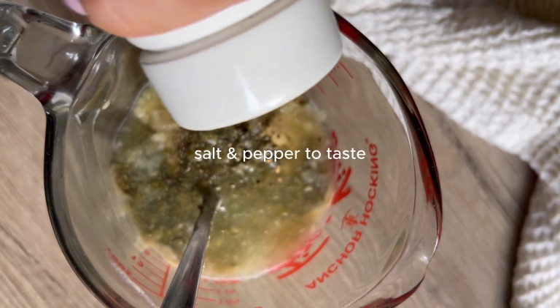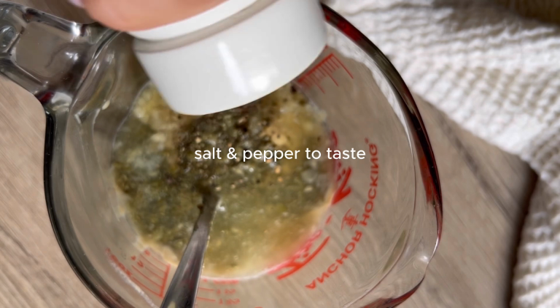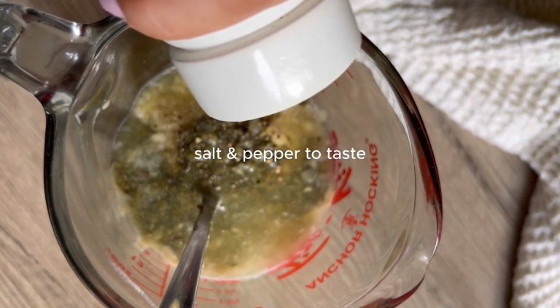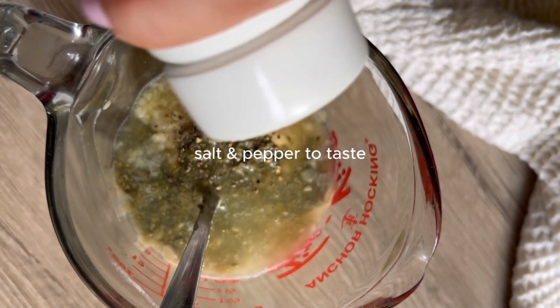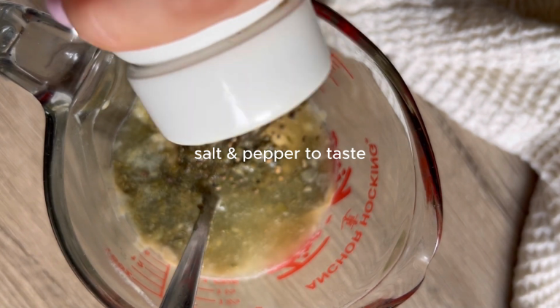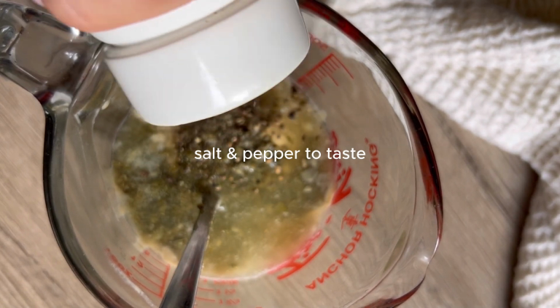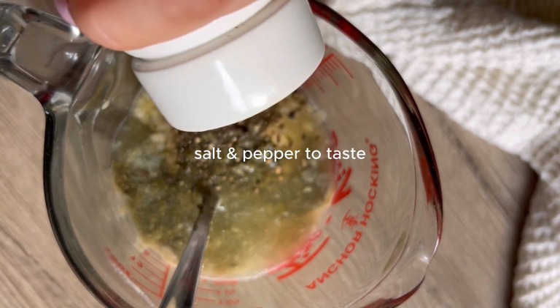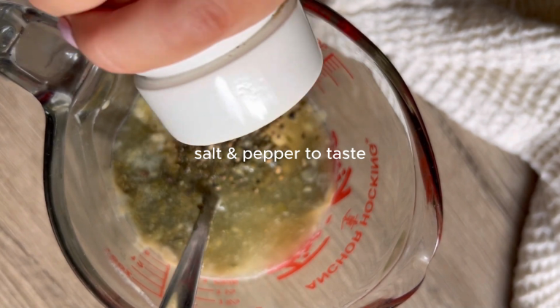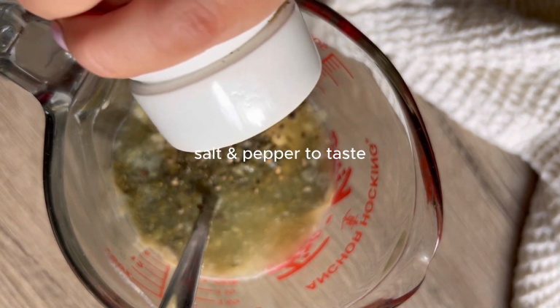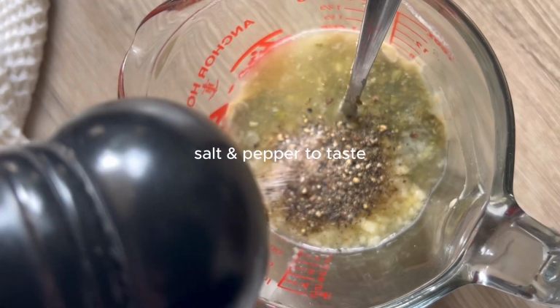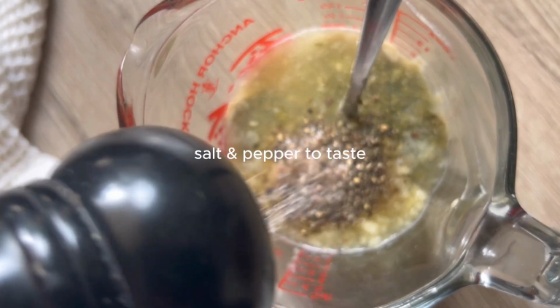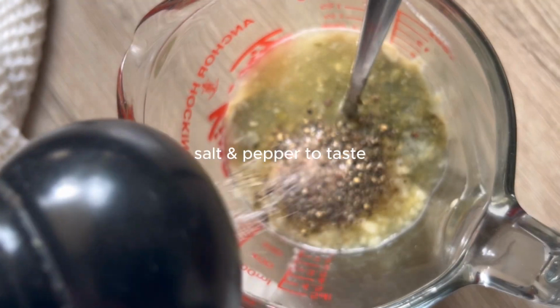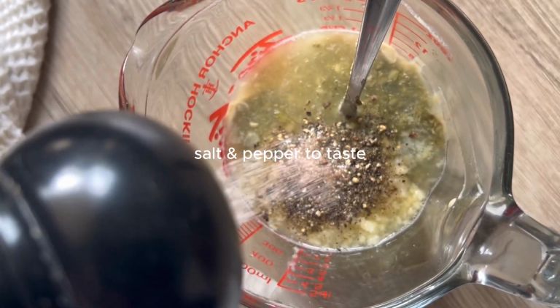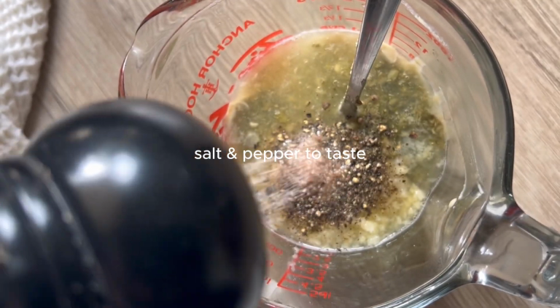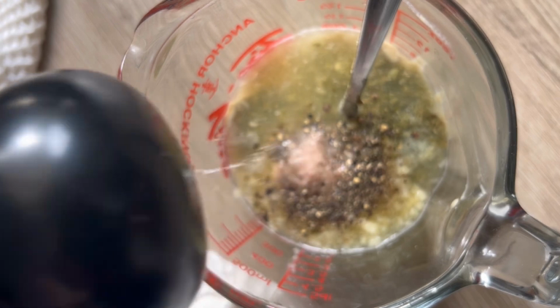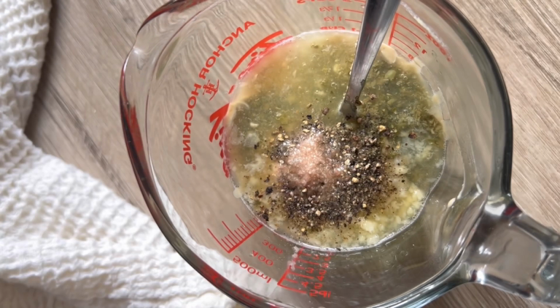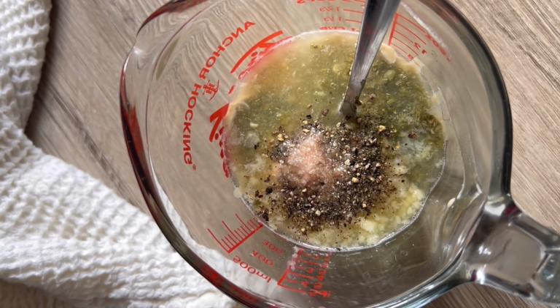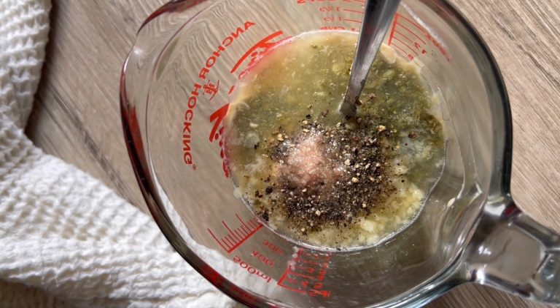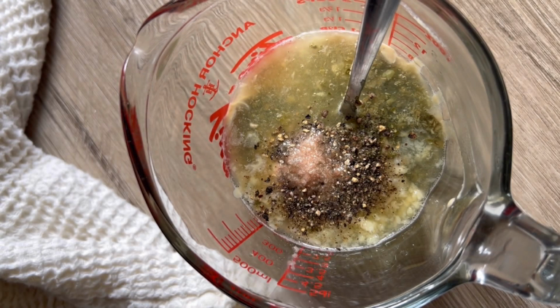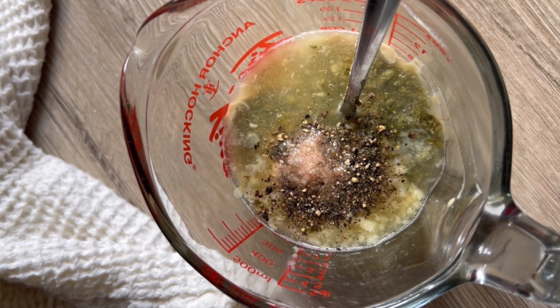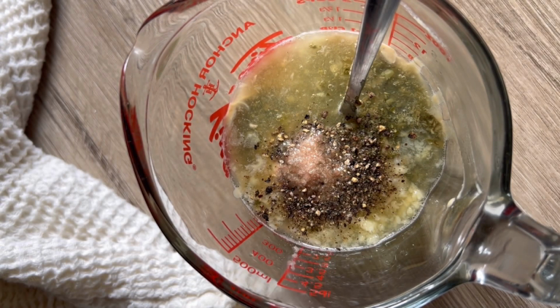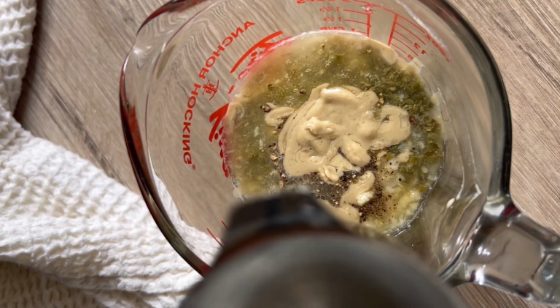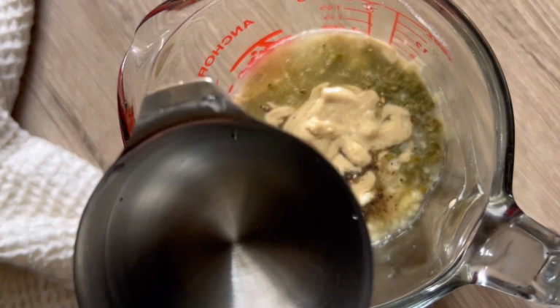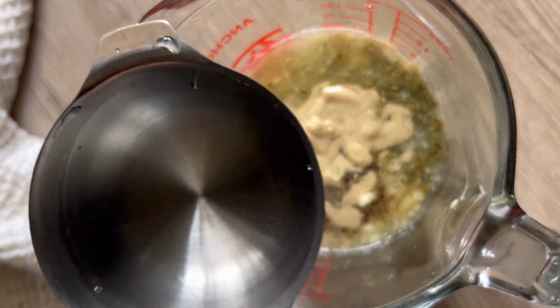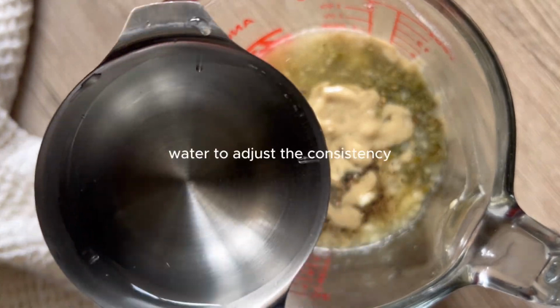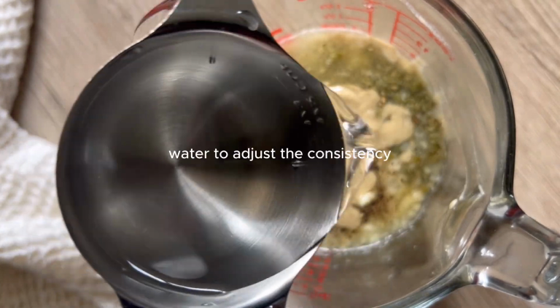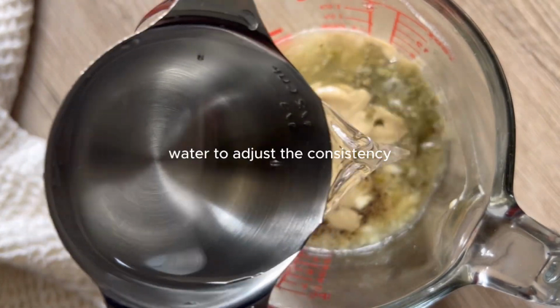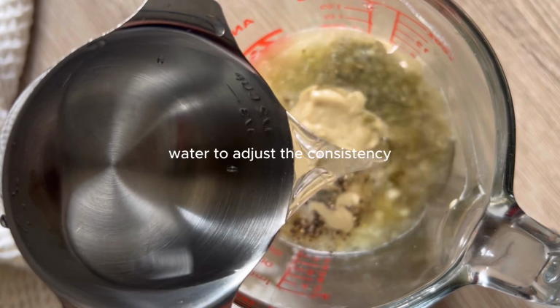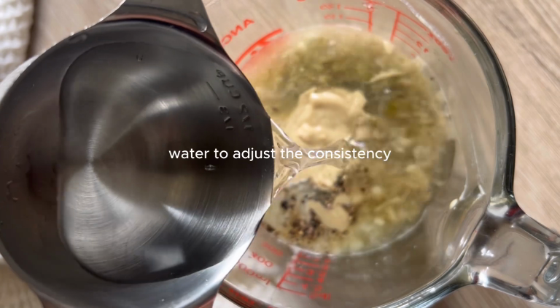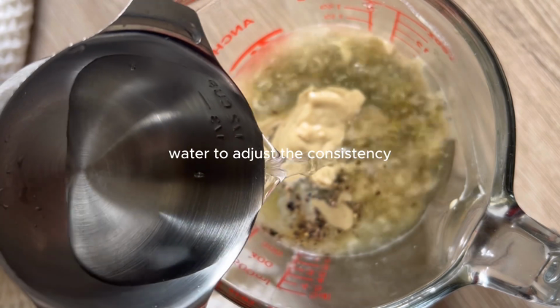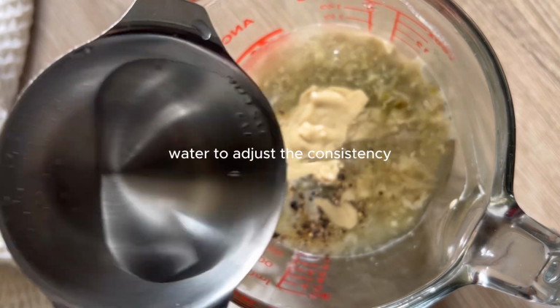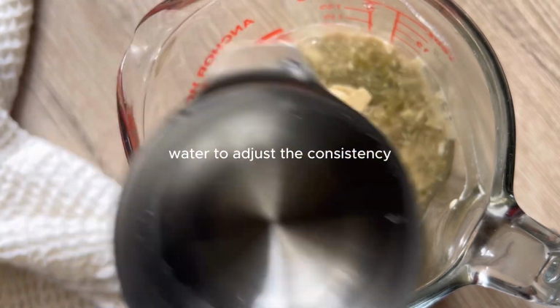I'm going to put a bunch of fresh ground black pepper and salt to taste. I do find that Caesar dressing is quite salty, so you will want to taste it. And if you feel like something is missing, it may be that you just need a little bit more salt.